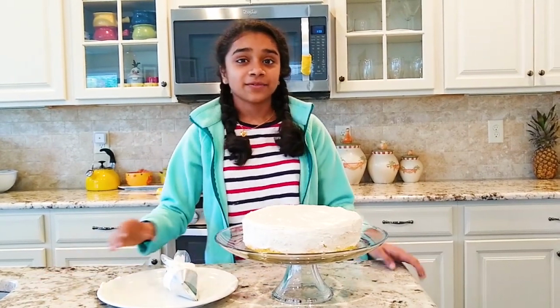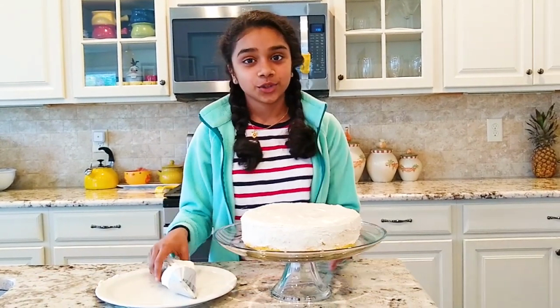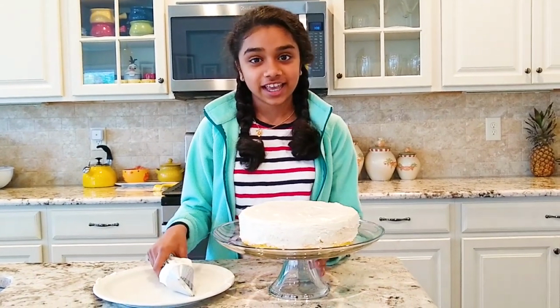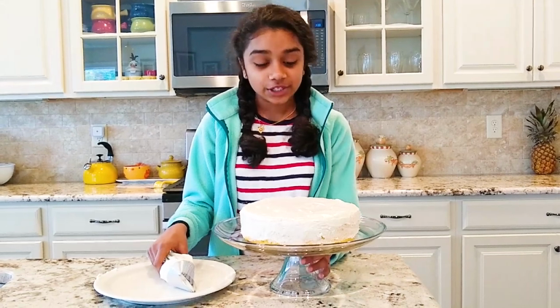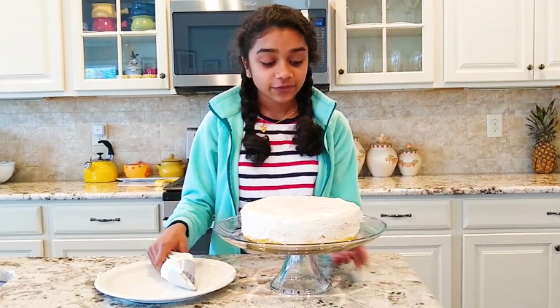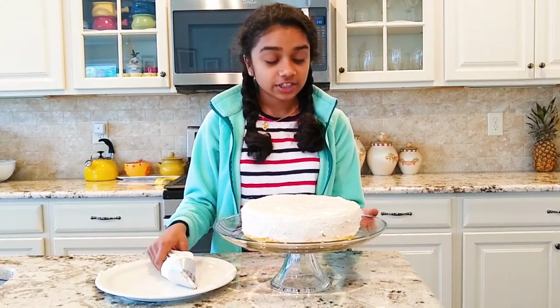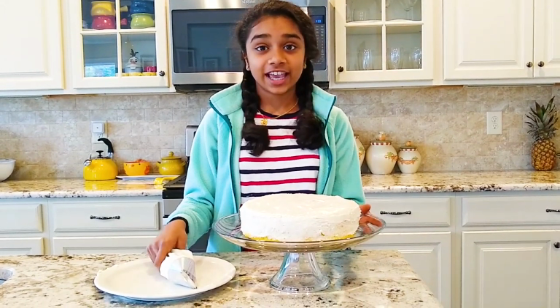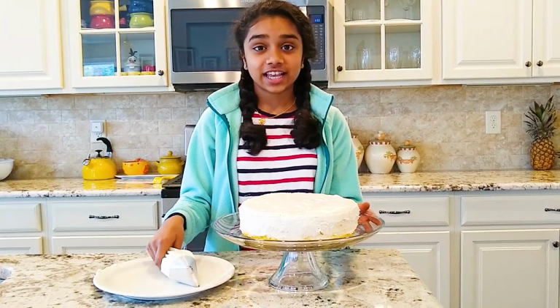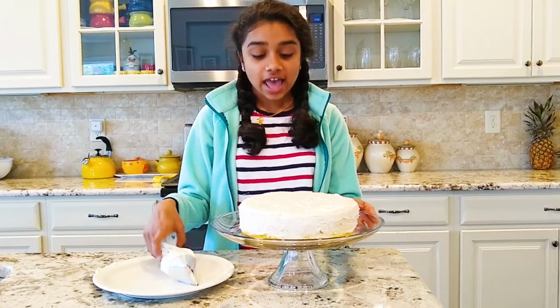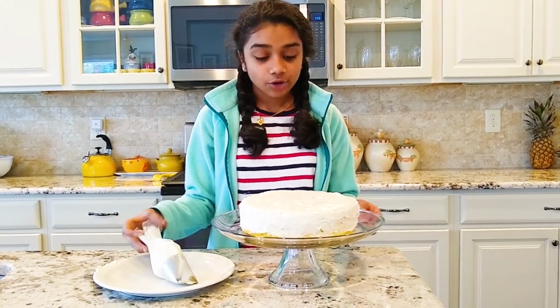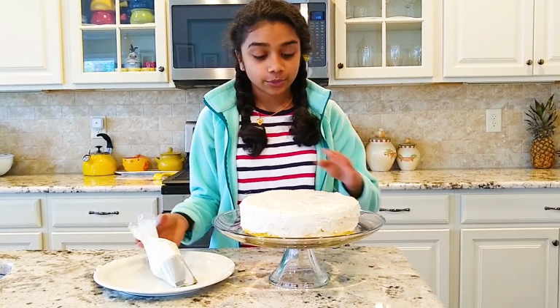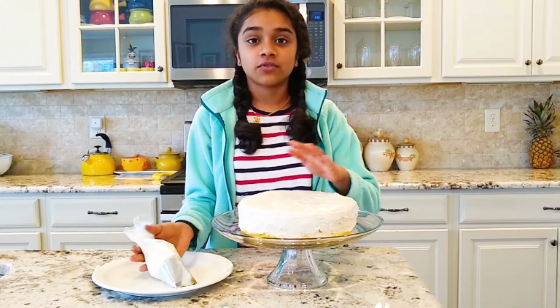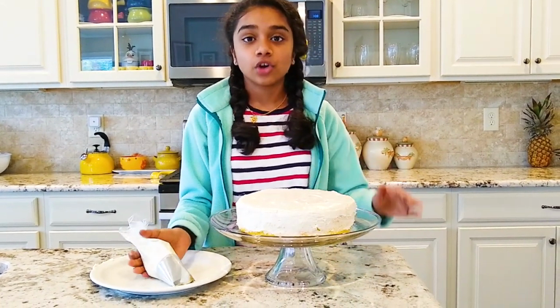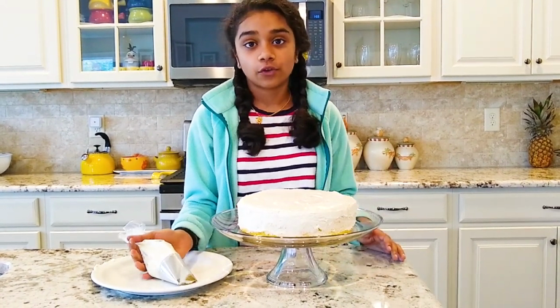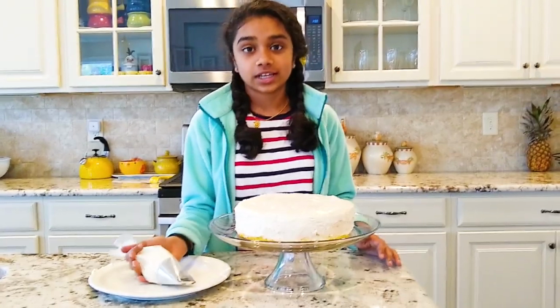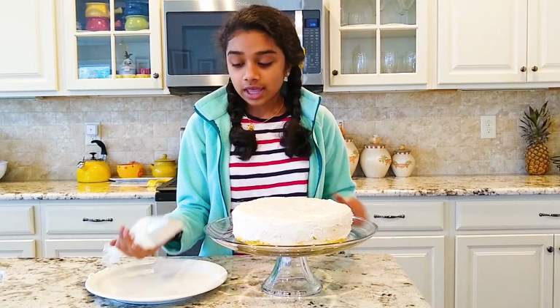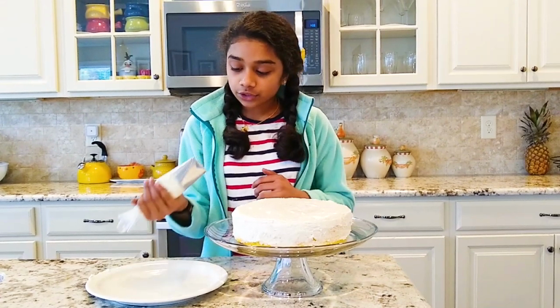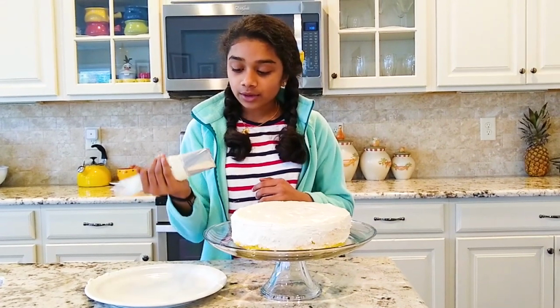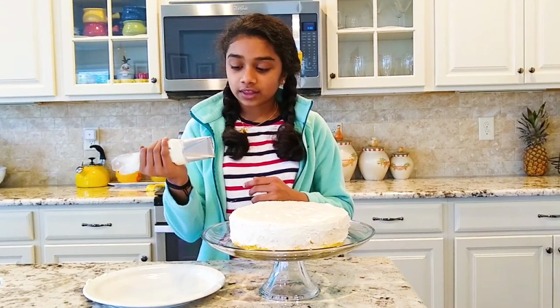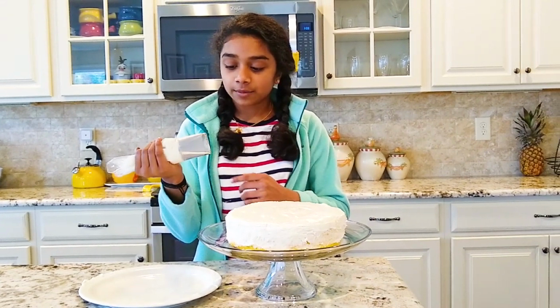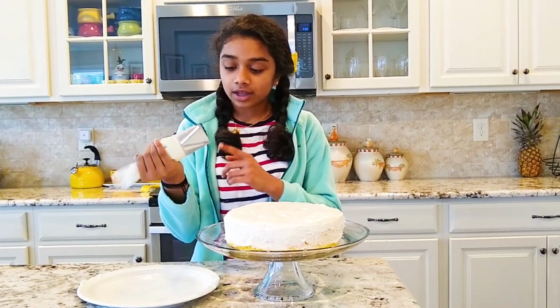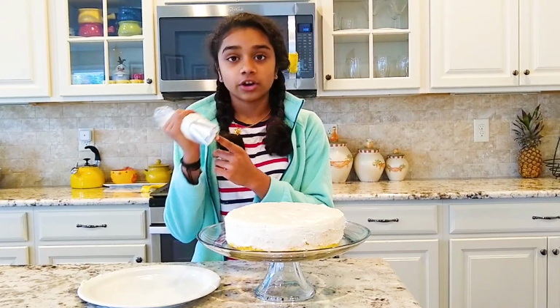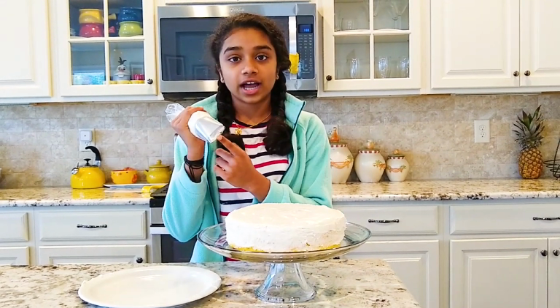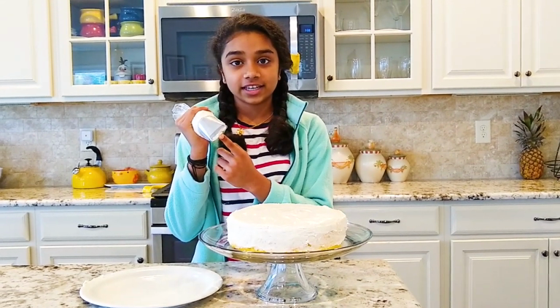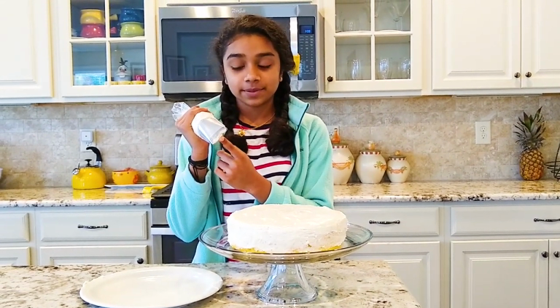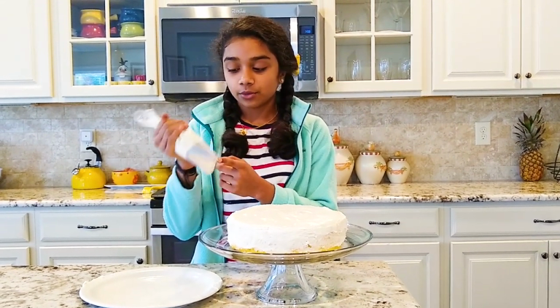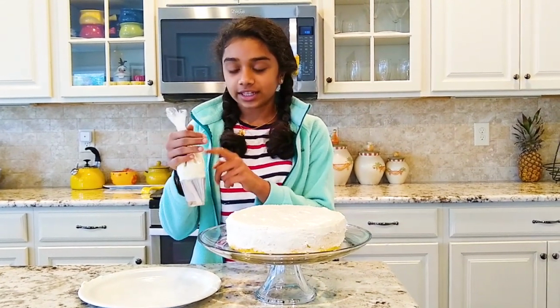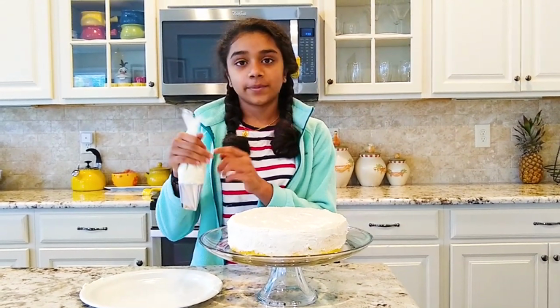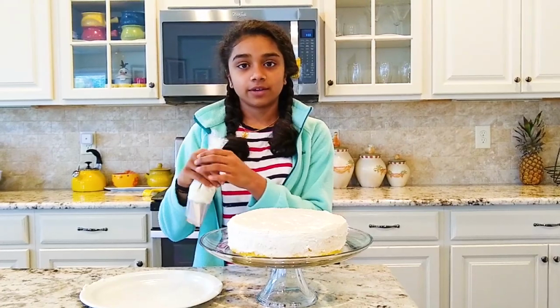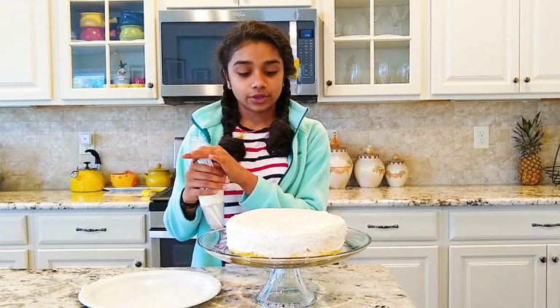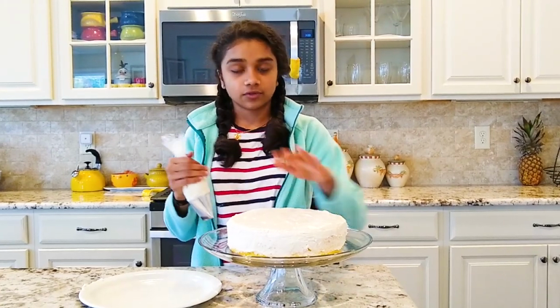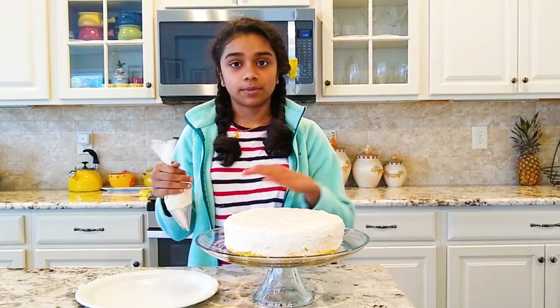After cooling the cake, we transferred it onto a cake stand and now we're going to put on its final coat of frosting. We're doing that with a large icing tip with the leftover buttercream.